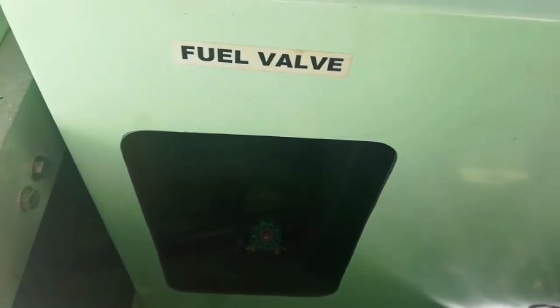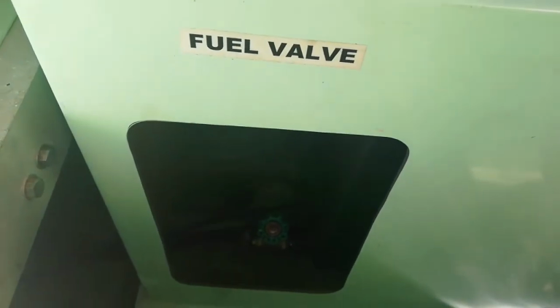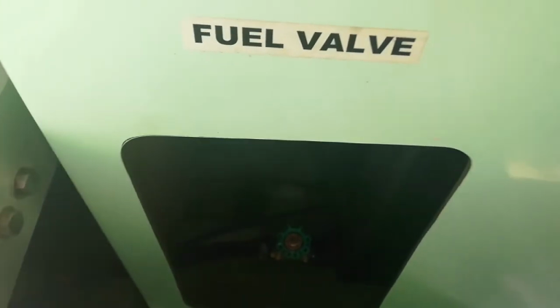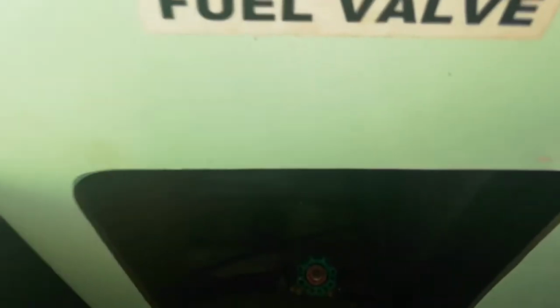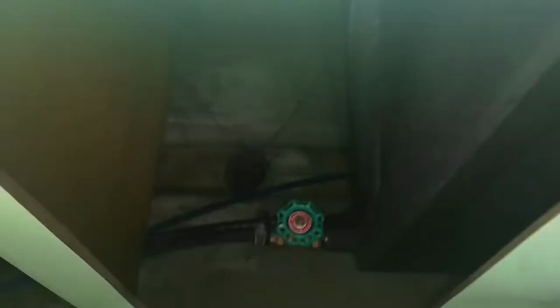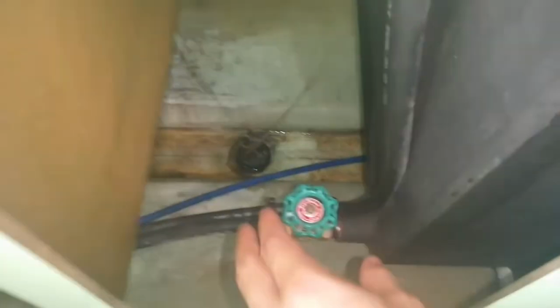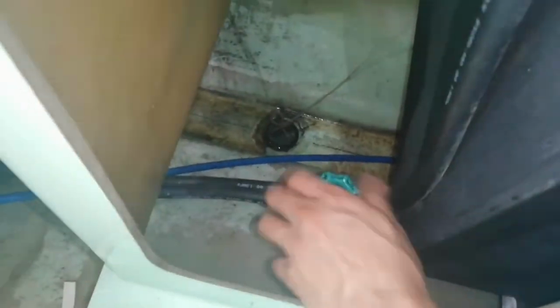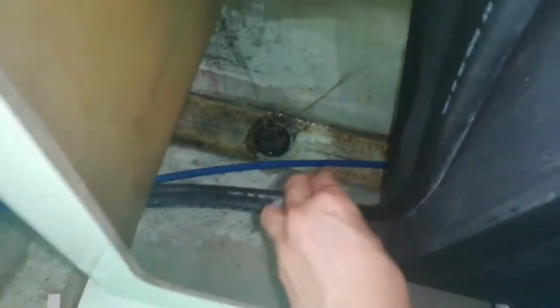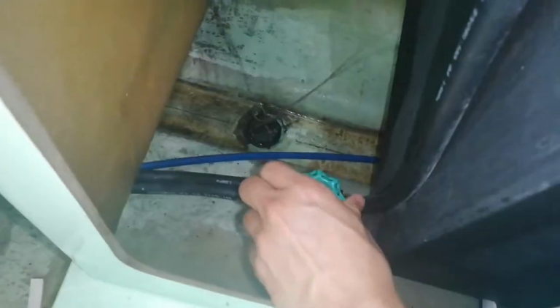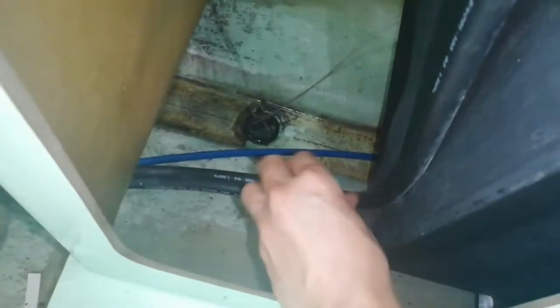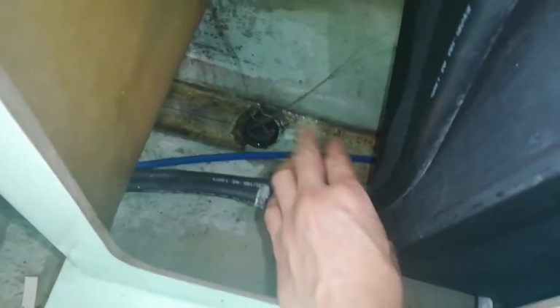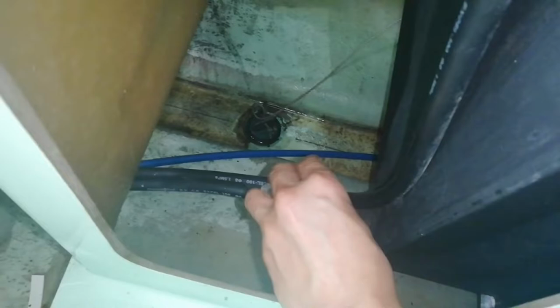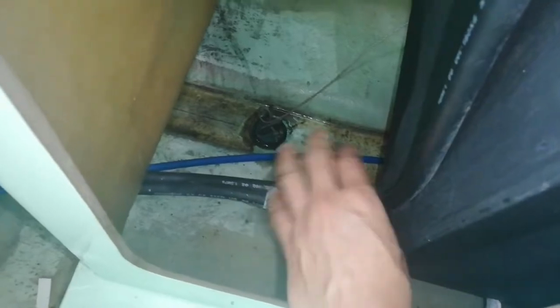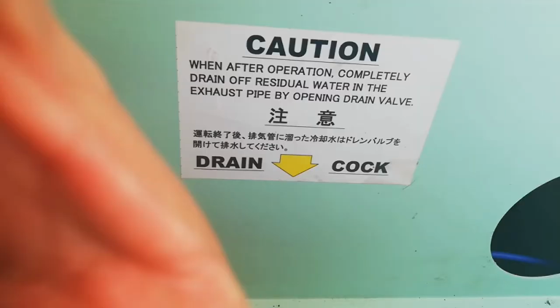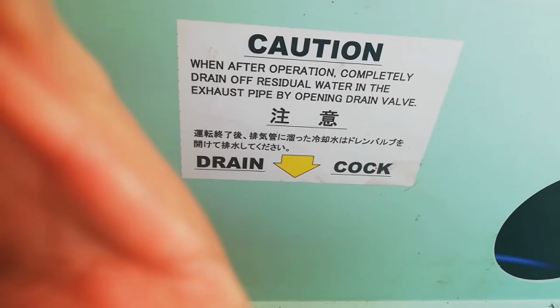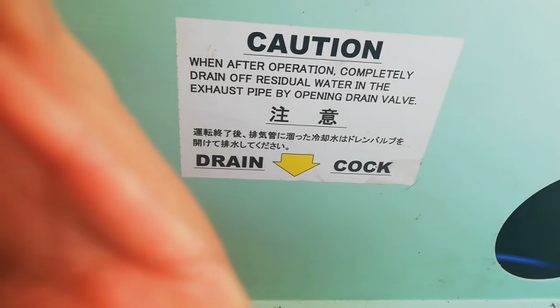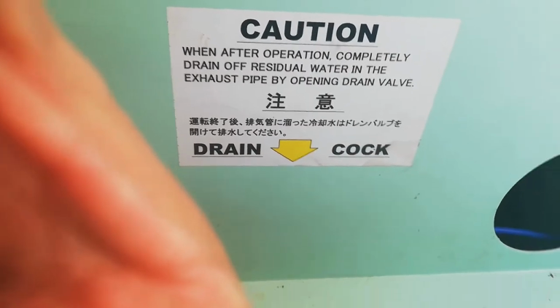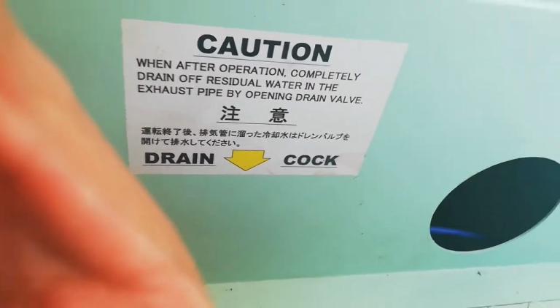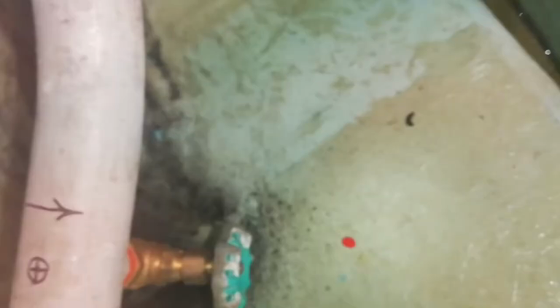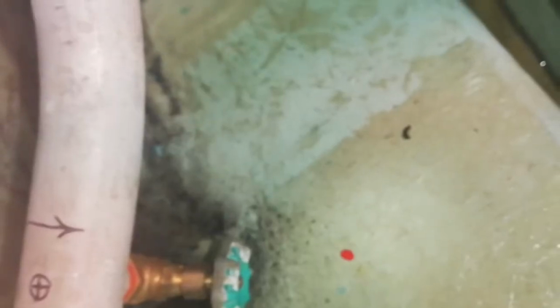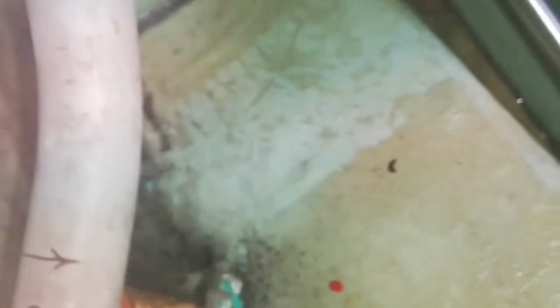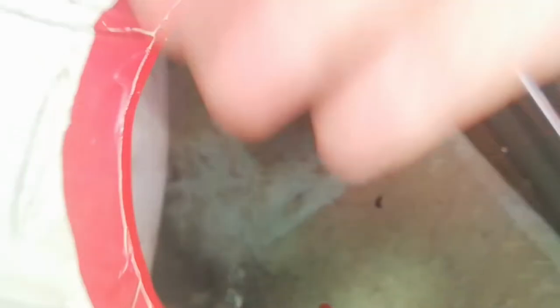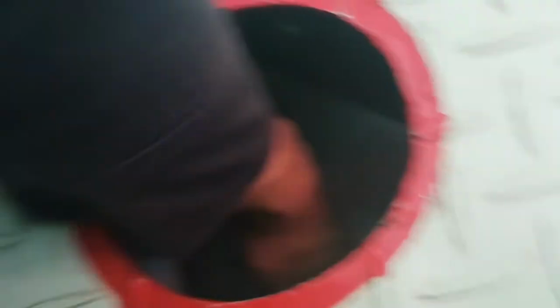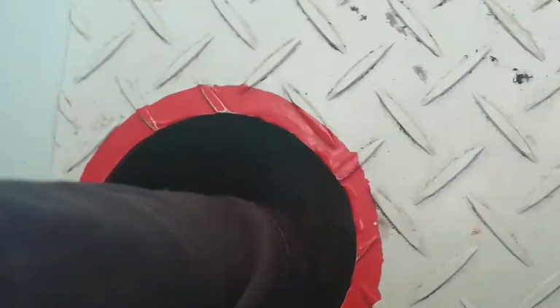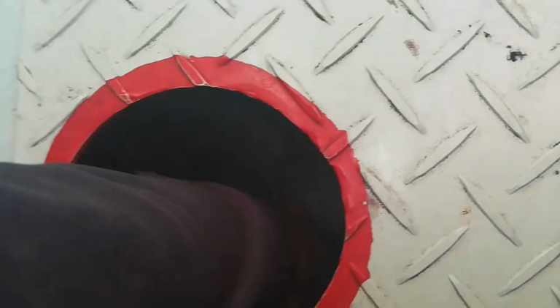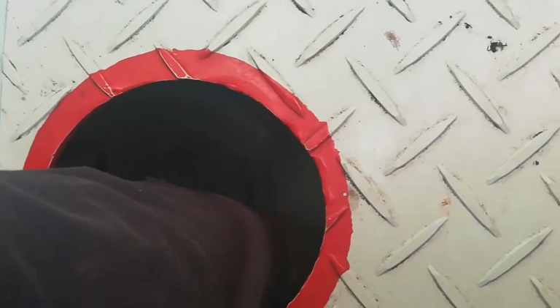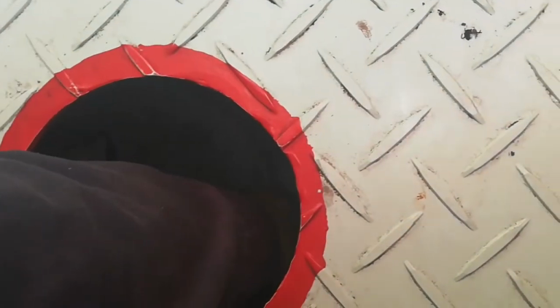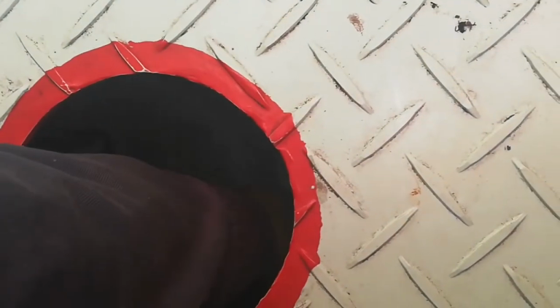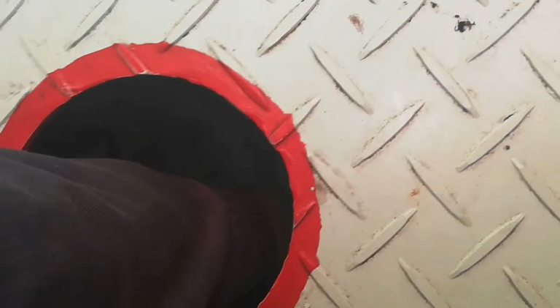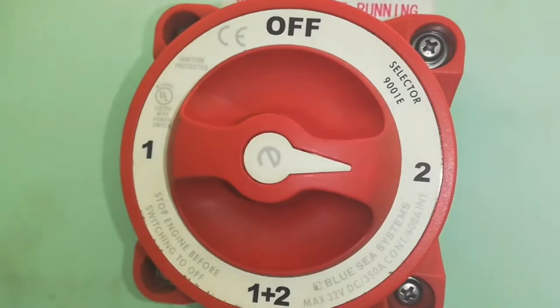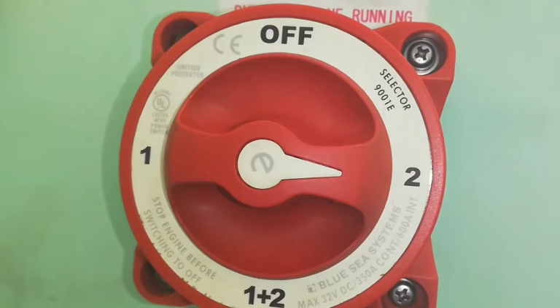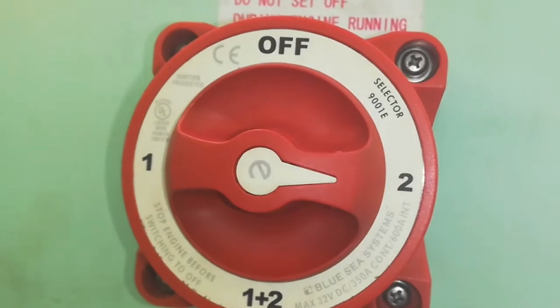First, open the fuel valve. Close the drain cock. Choose either battery number one or two.